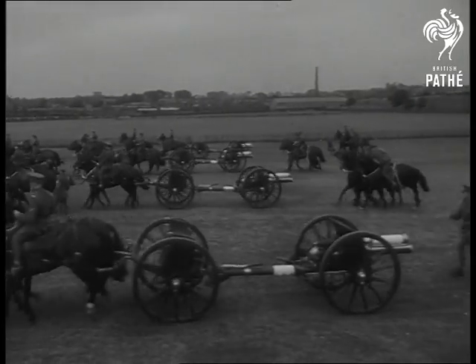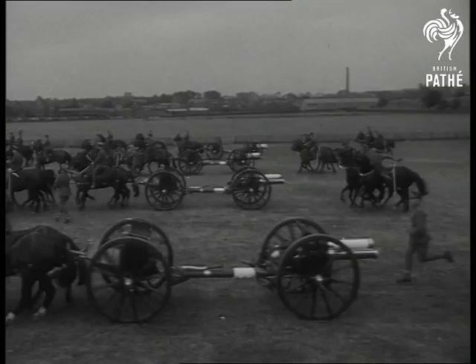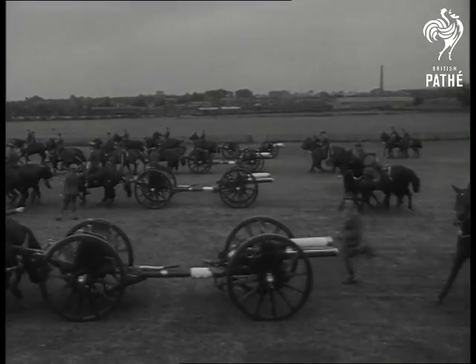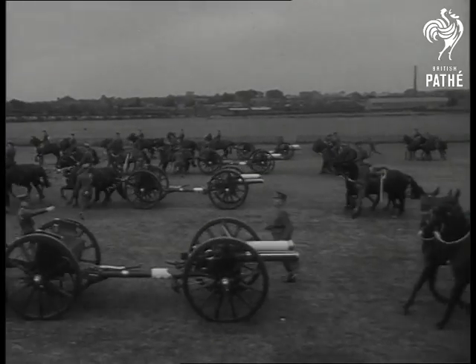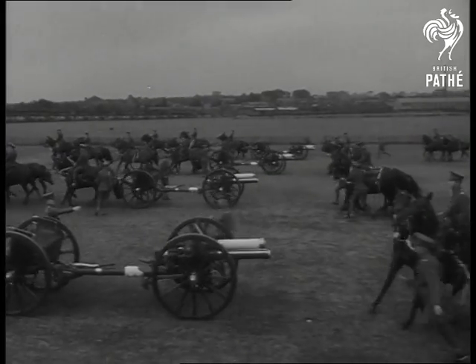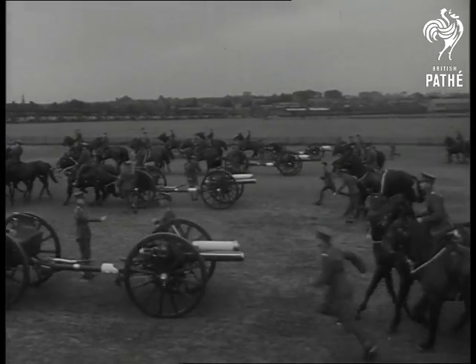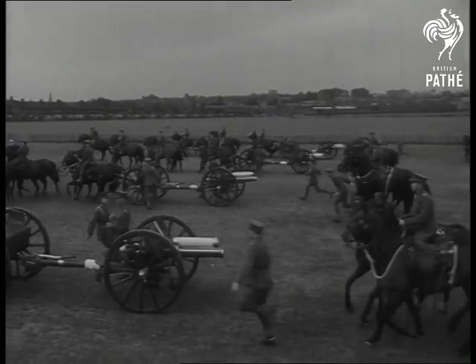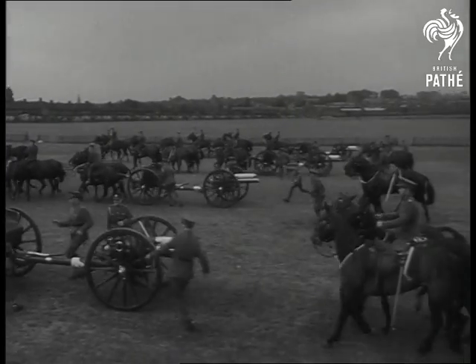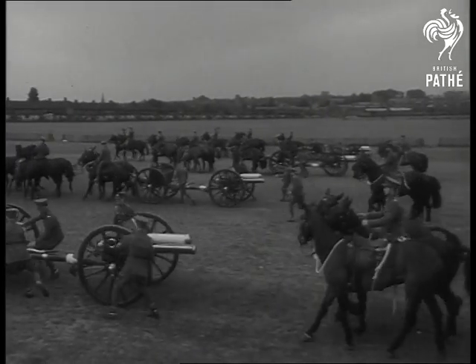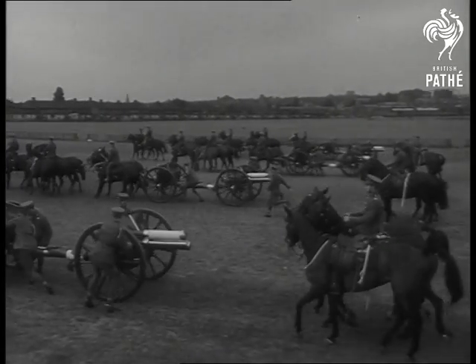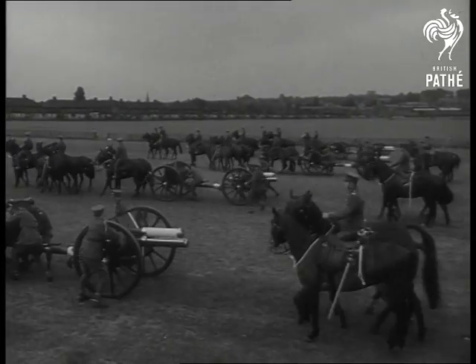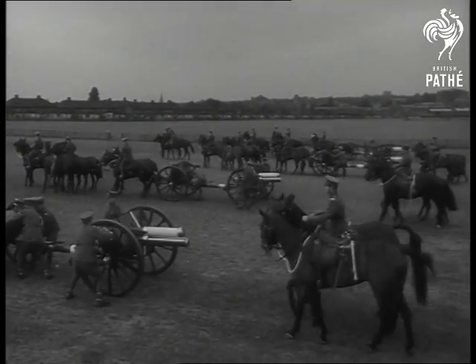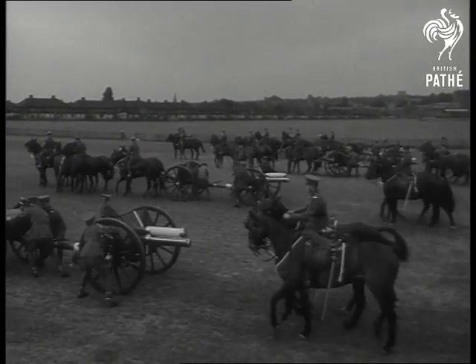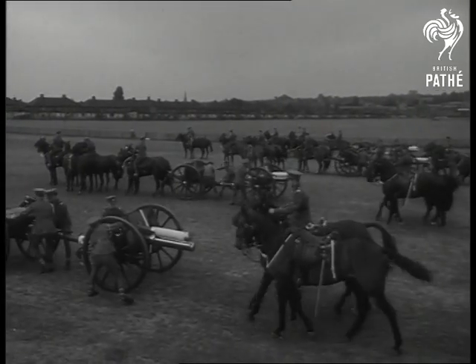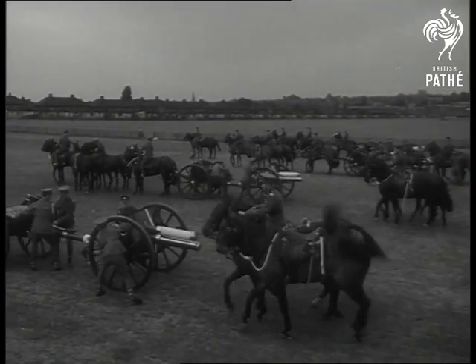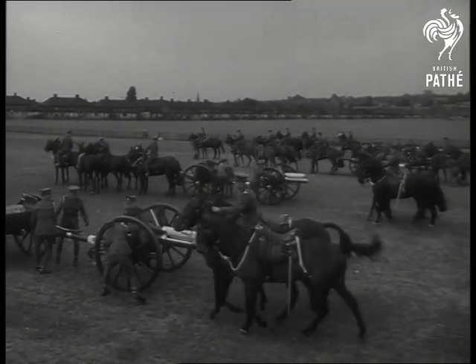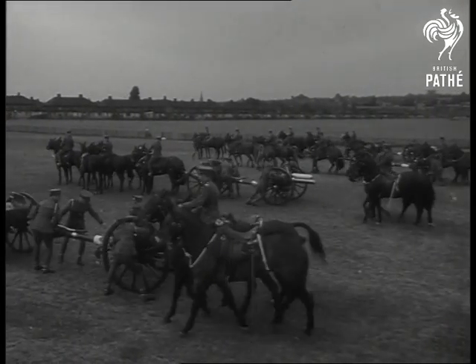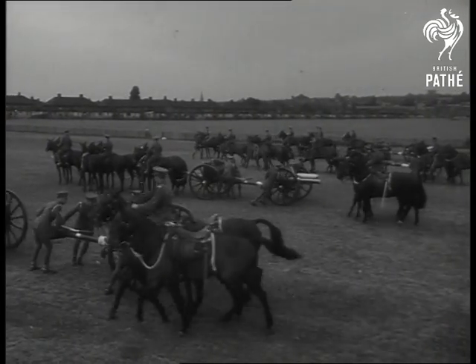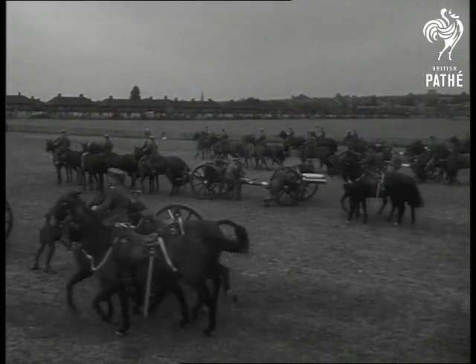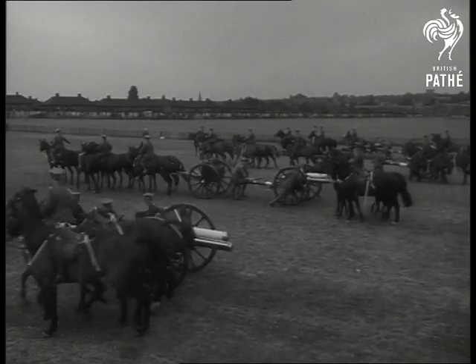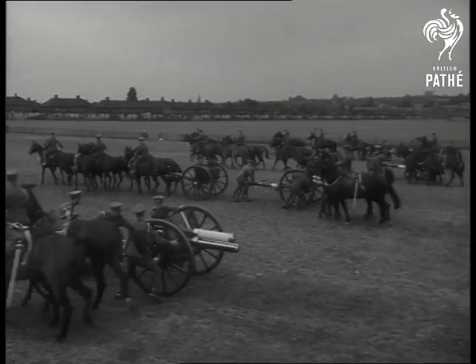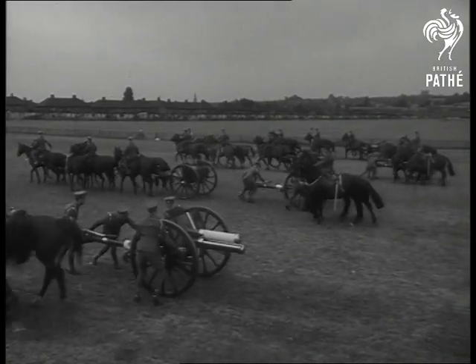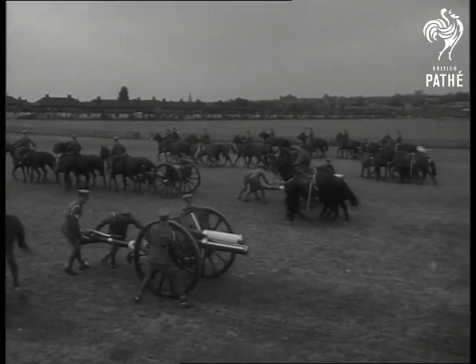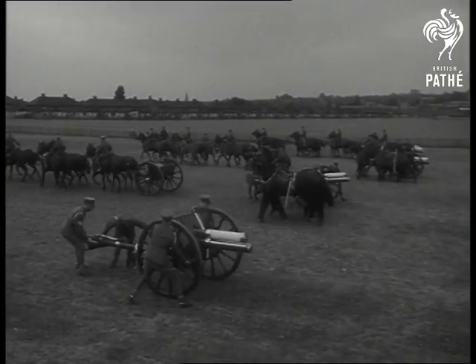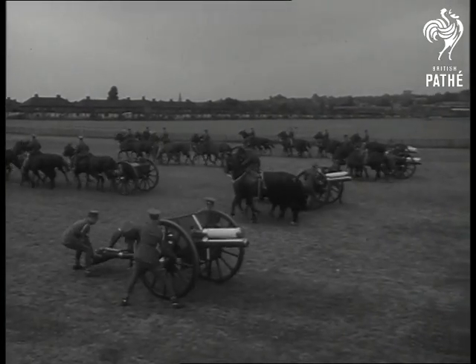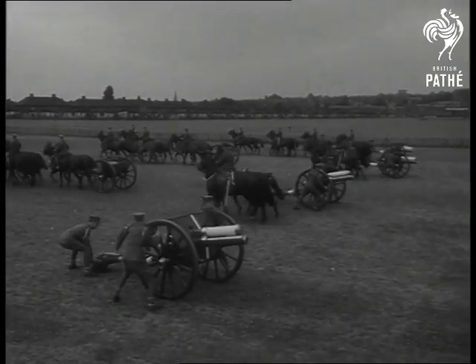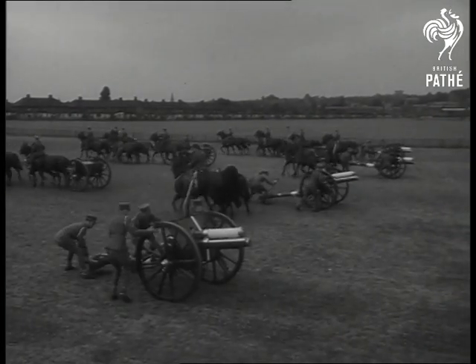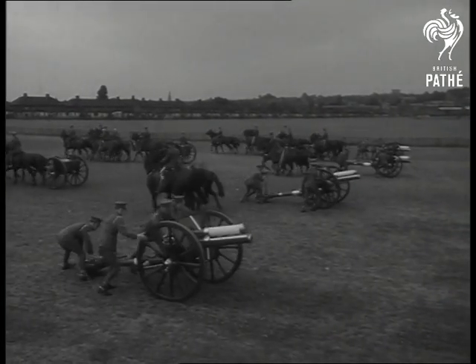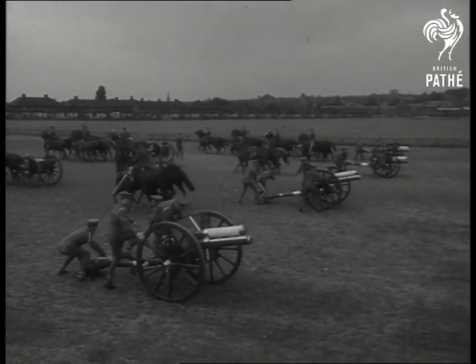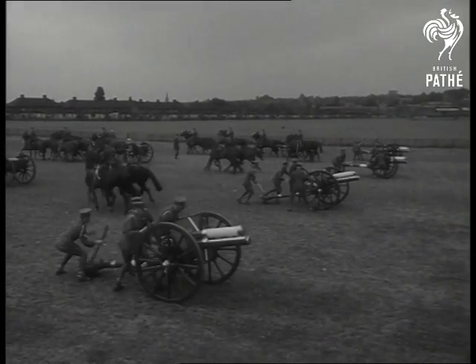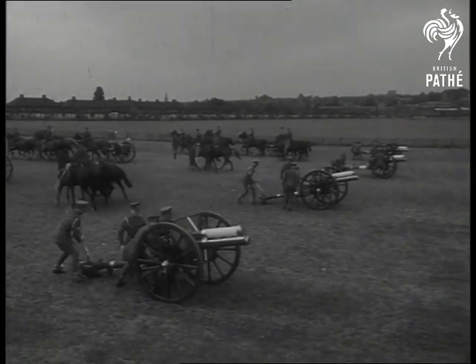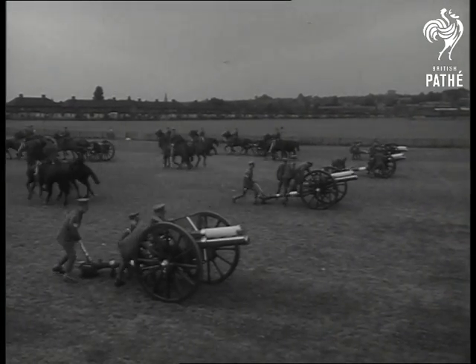It's the Royal Horse Artillery that fires the salutes on royal occasions. This may be no royal occasion, but for the split-second precision of their teamwork, they deserve this big hand.